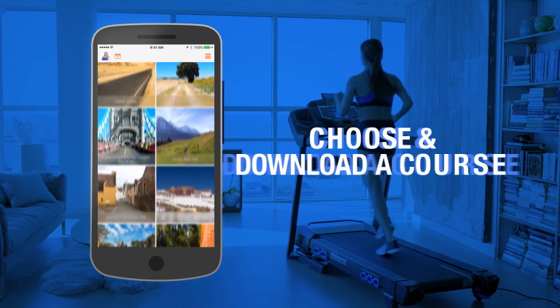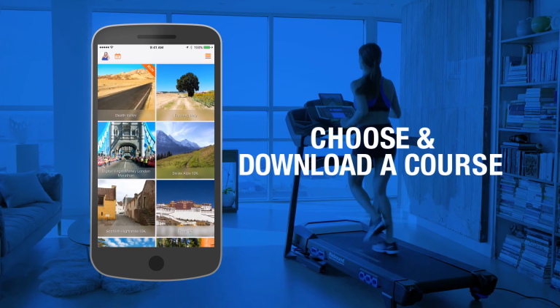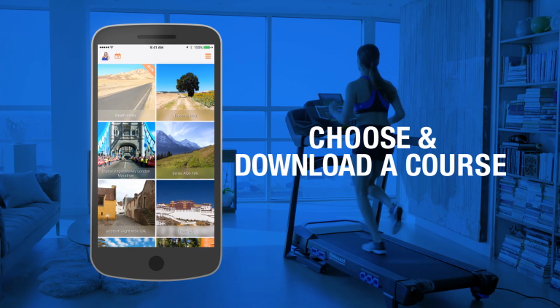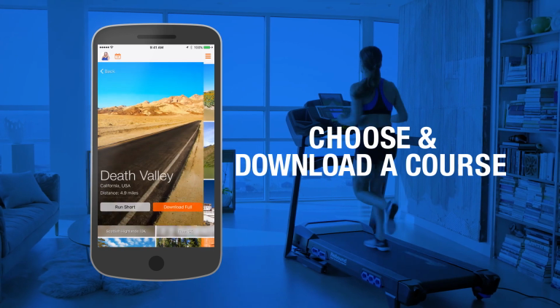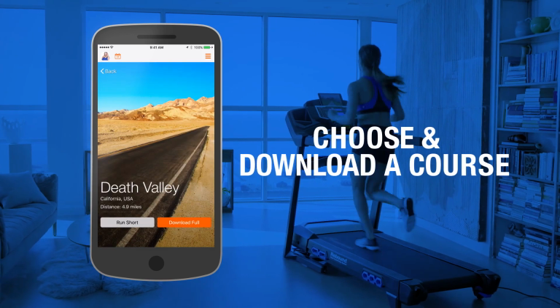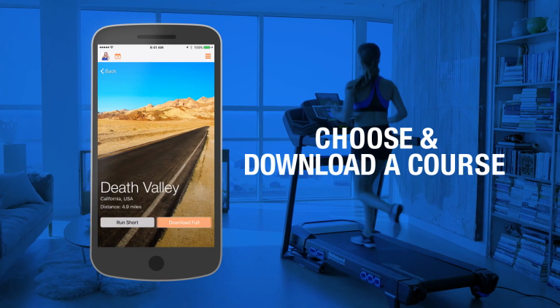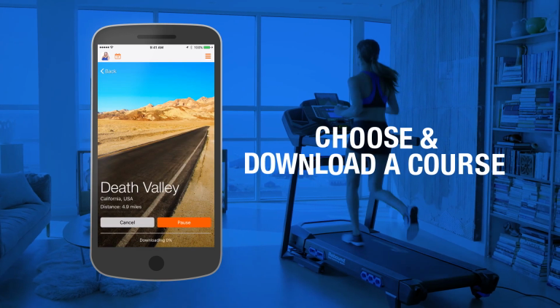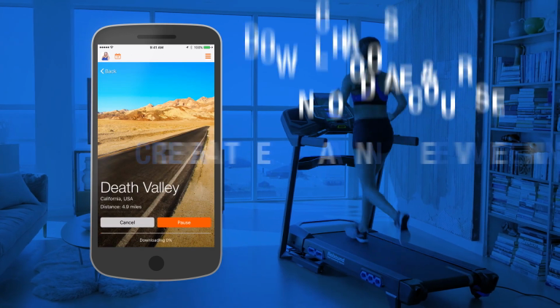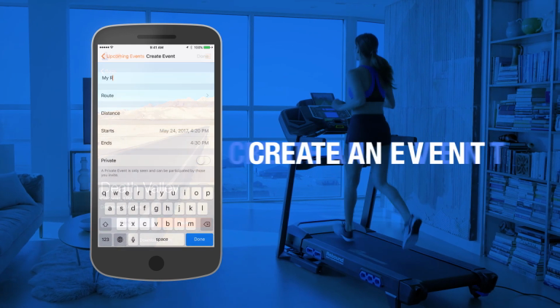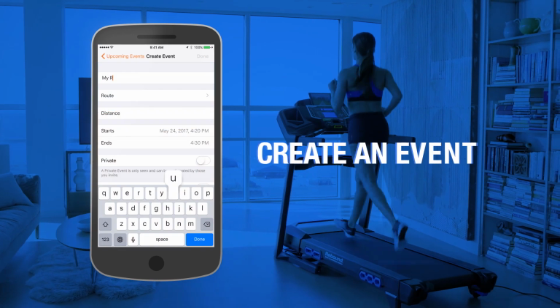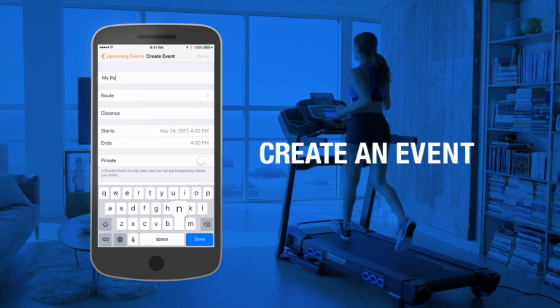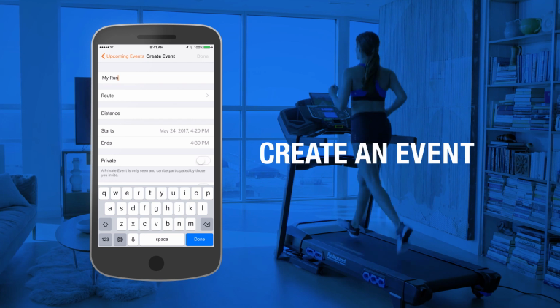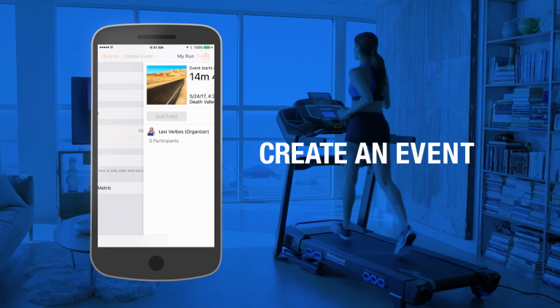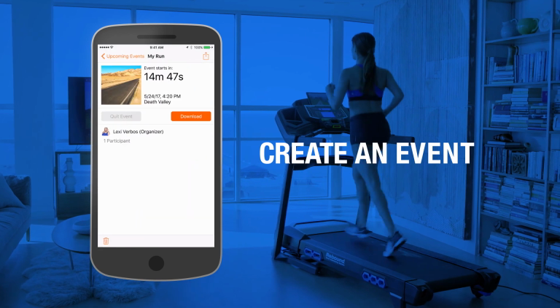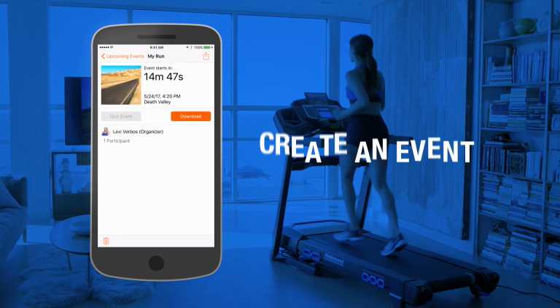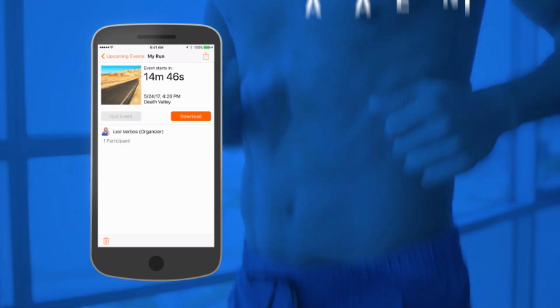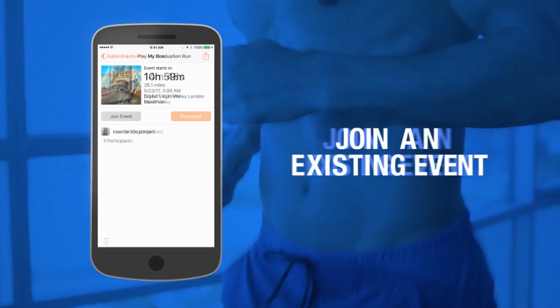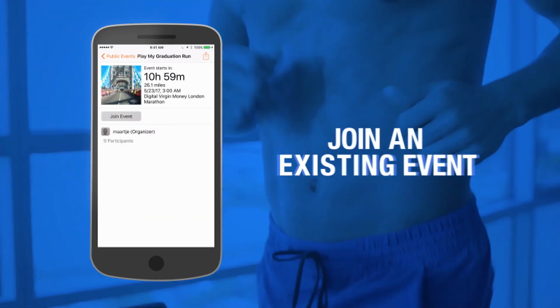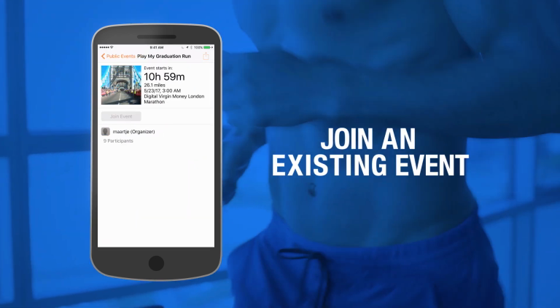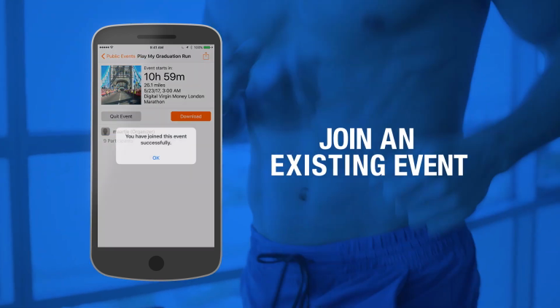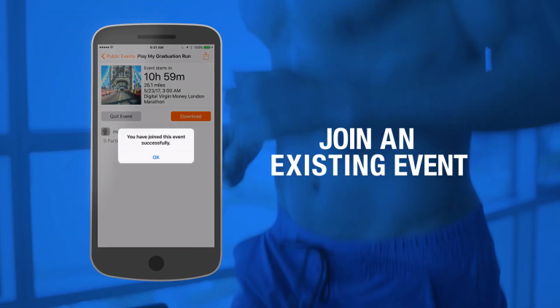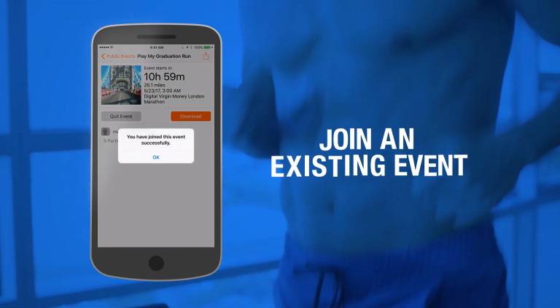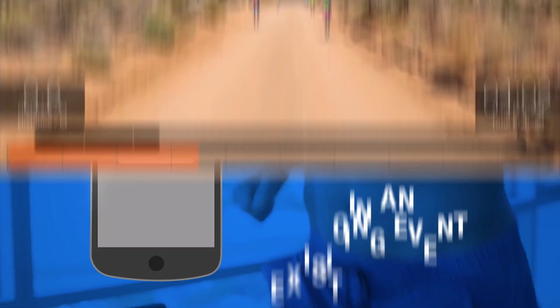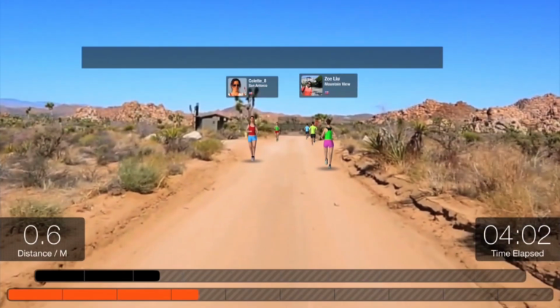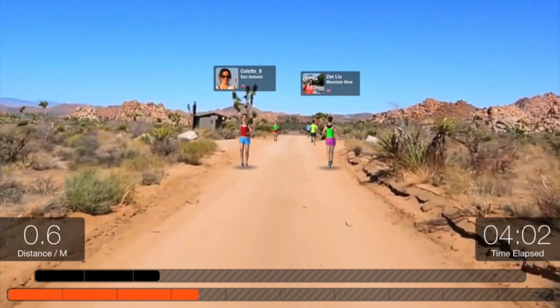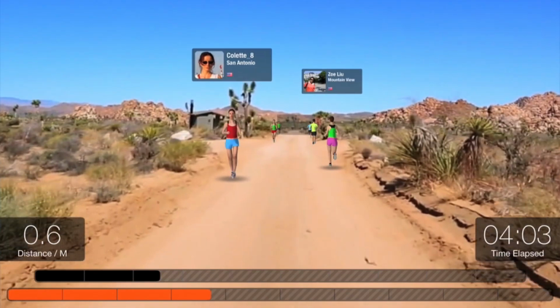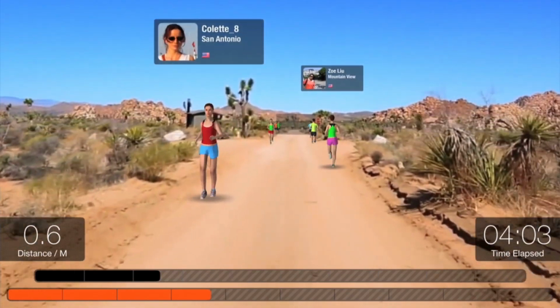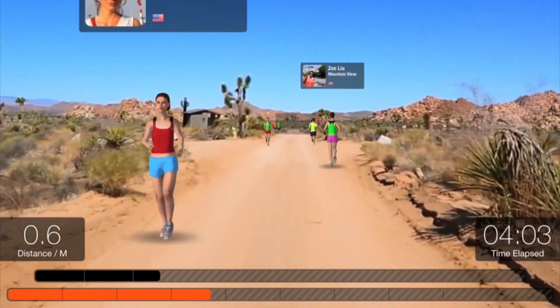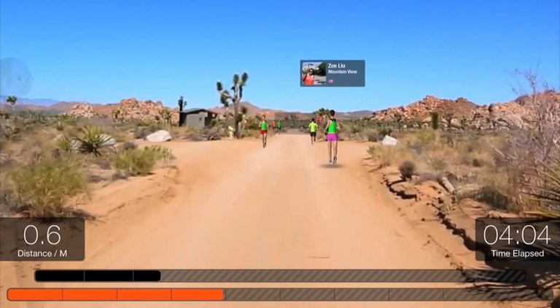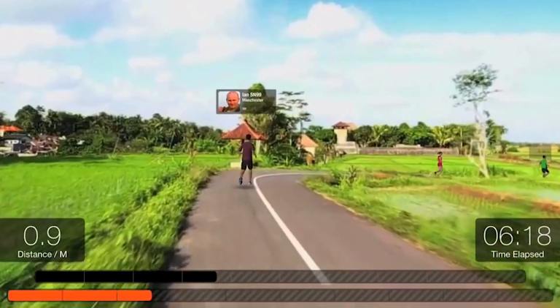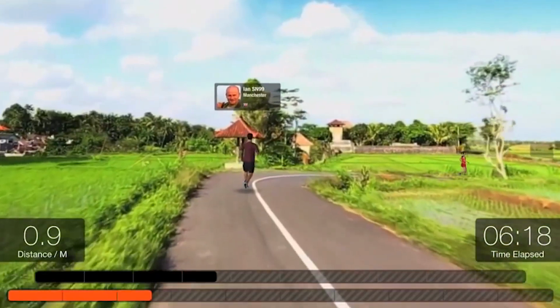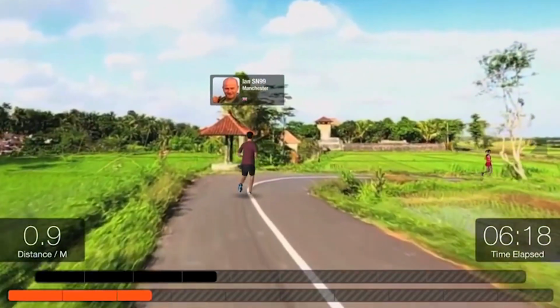Just choose and download the course you want, create an event and invite friends, join an existing event, or take a solo tour through breathtaking scenery without ever stepping outside.